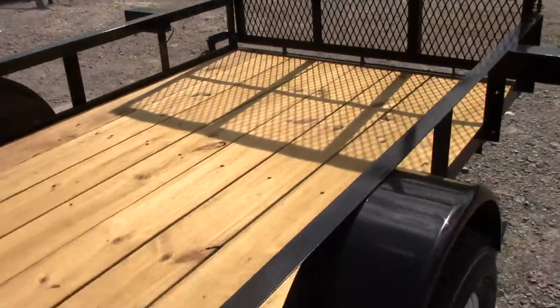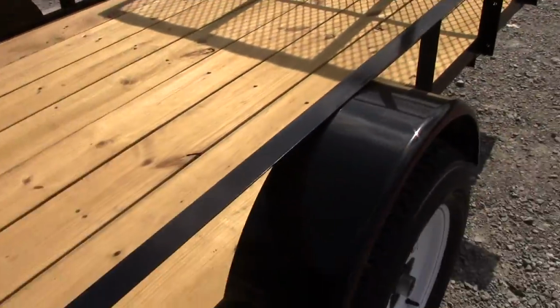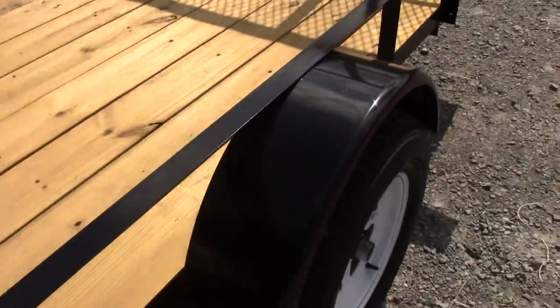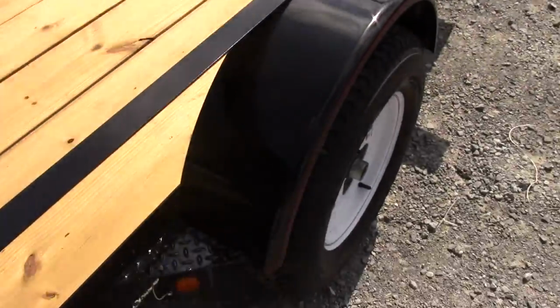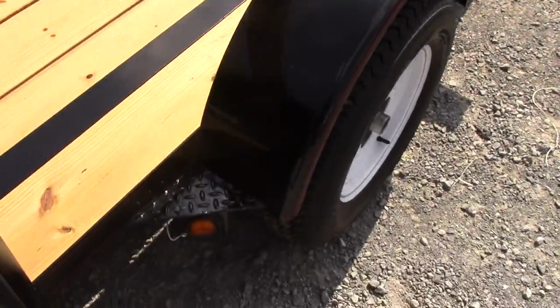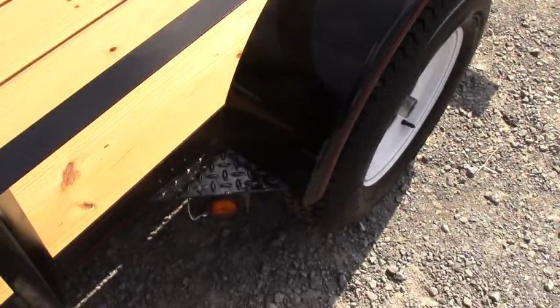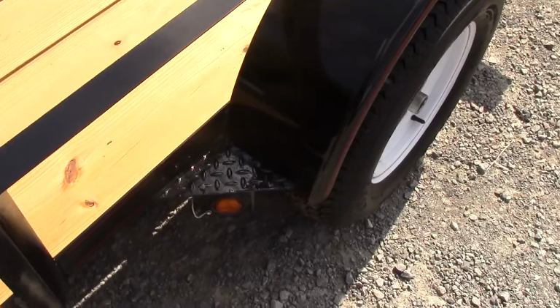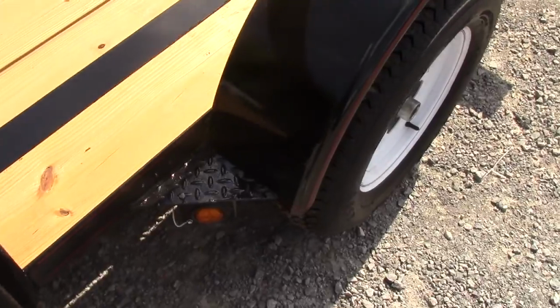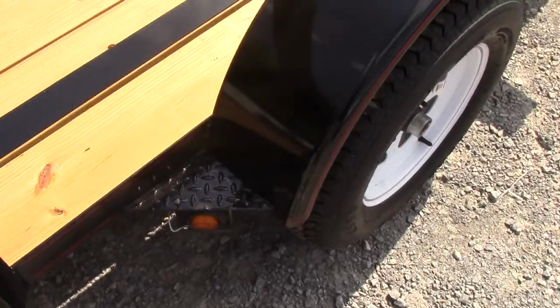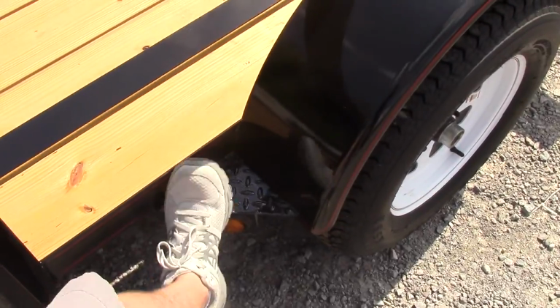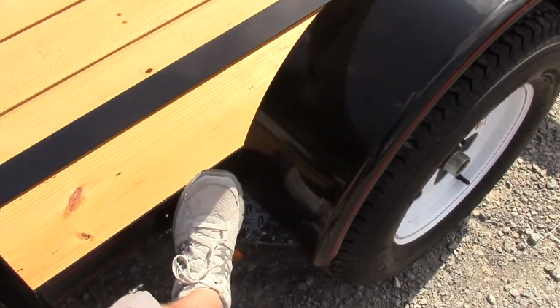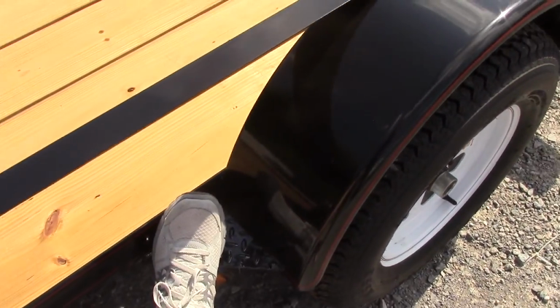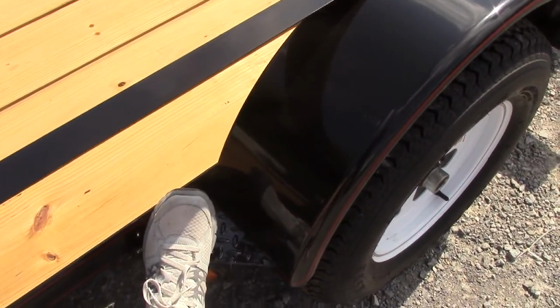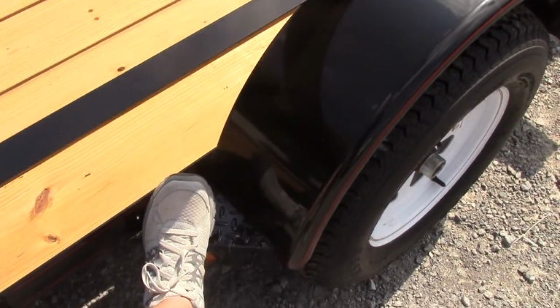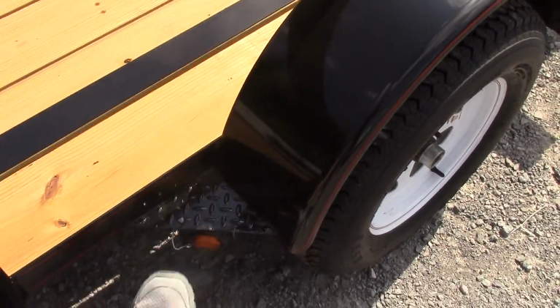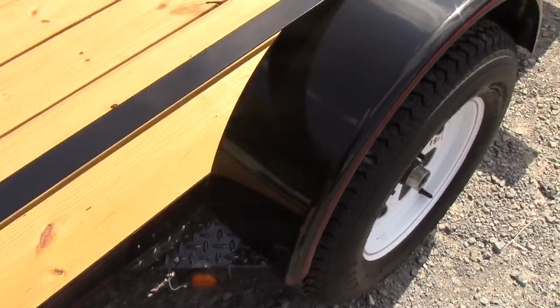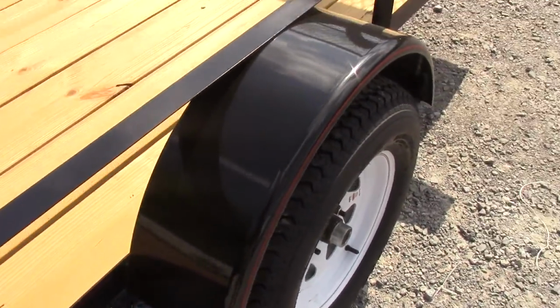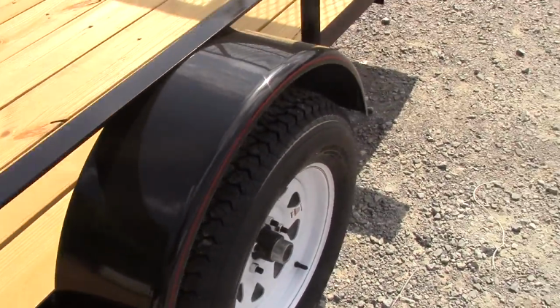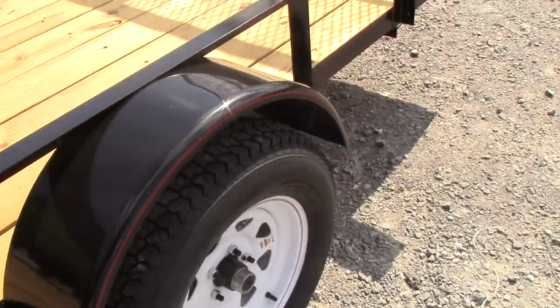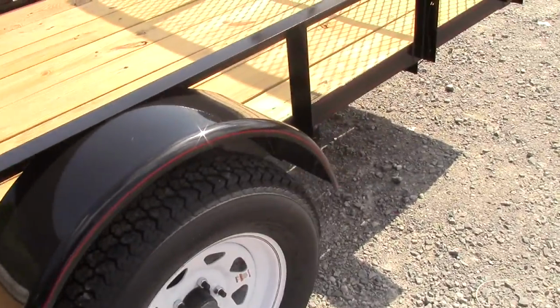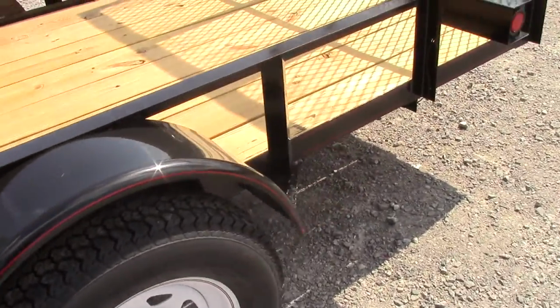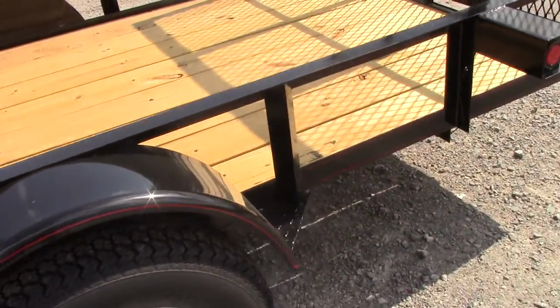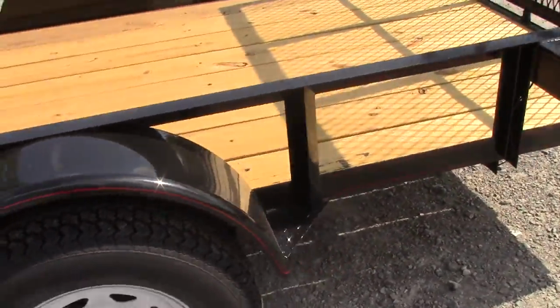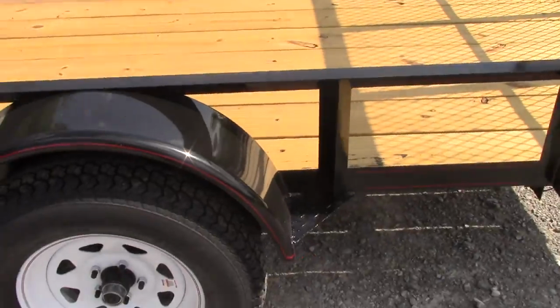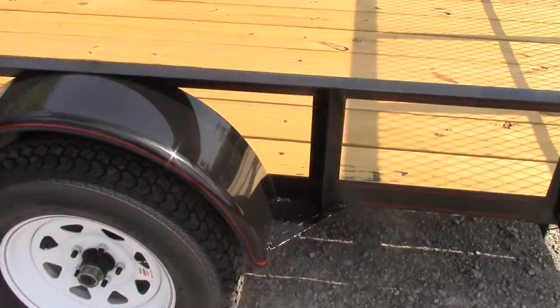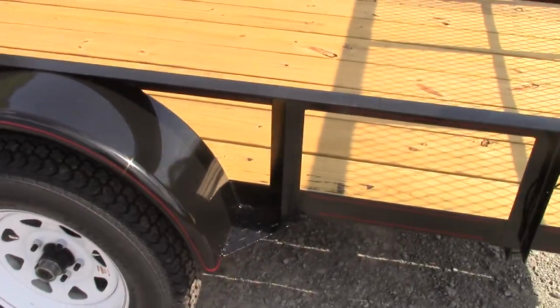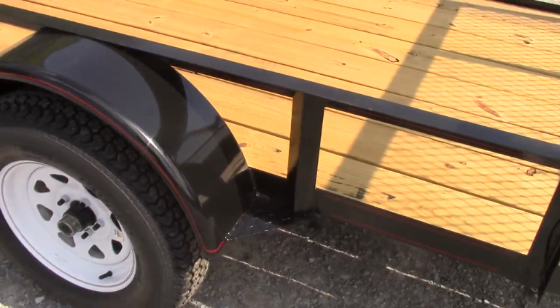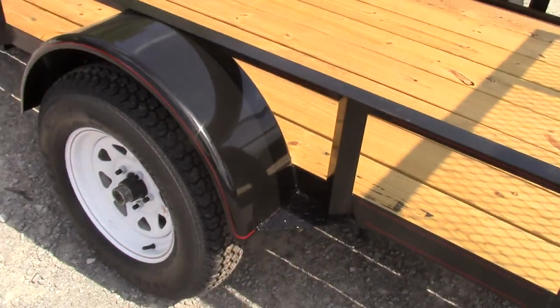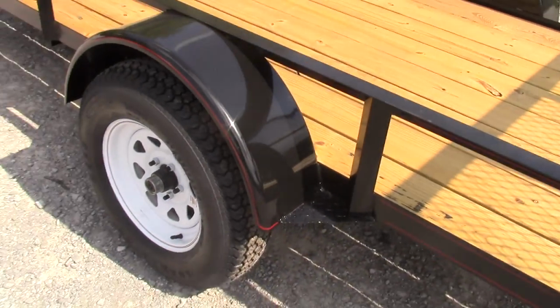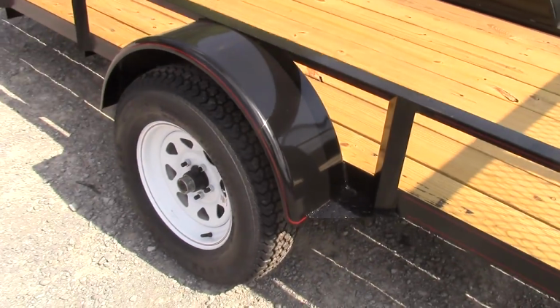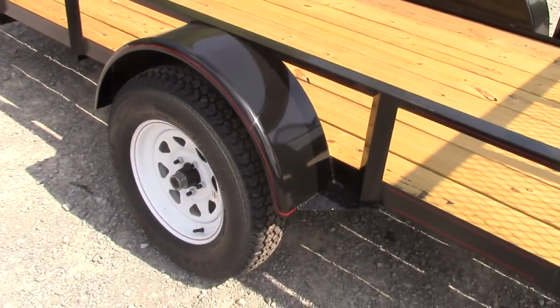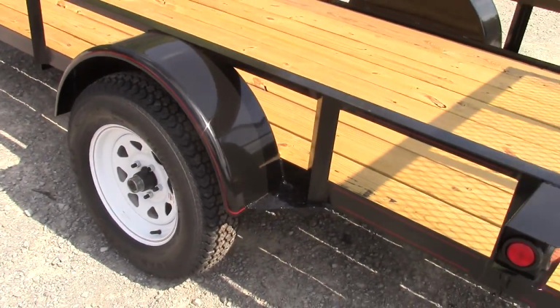Your step fender is located right there. You just put your foot up there if you want to step up into the trailer a little bit easier. You got it on the back side of the fender as well.